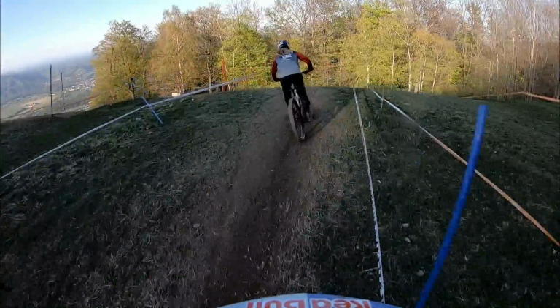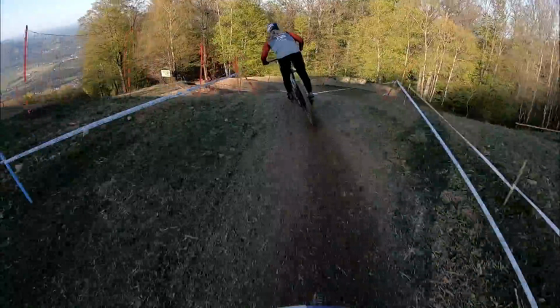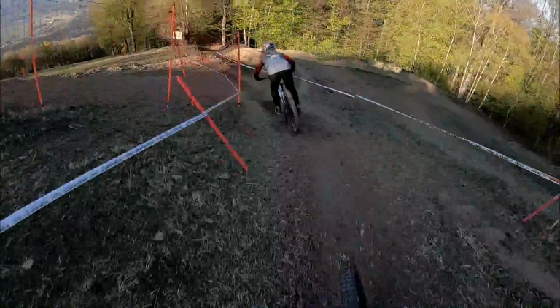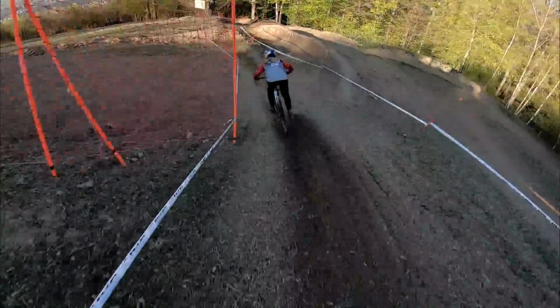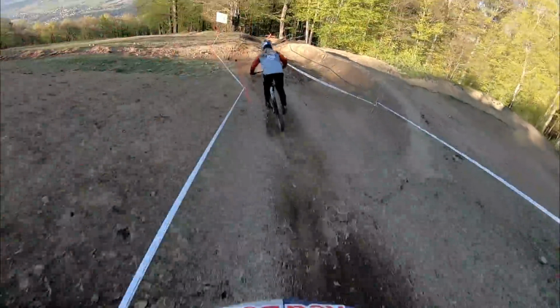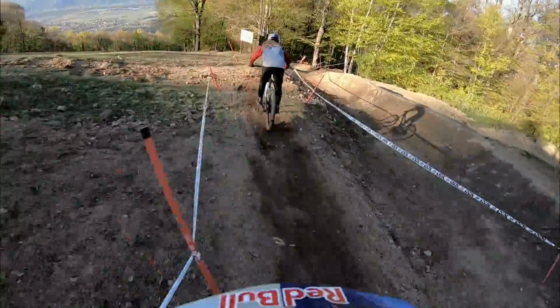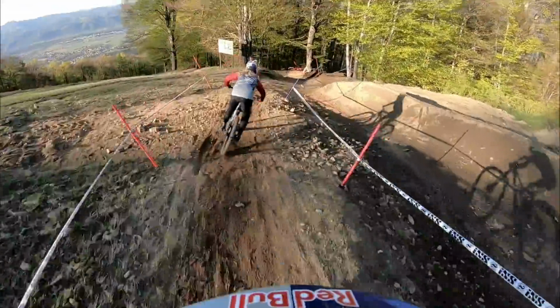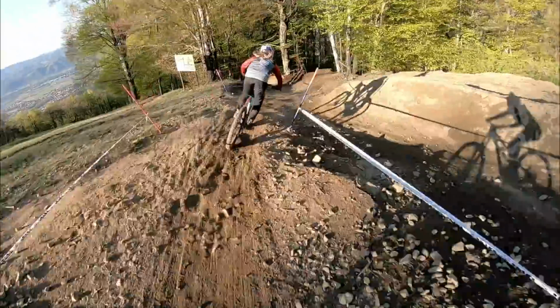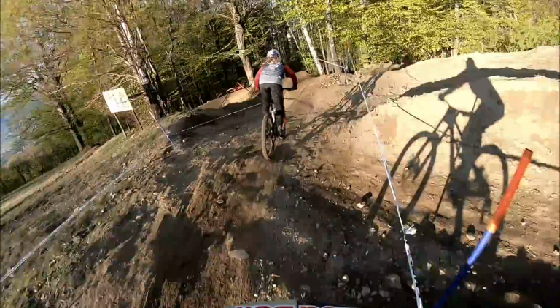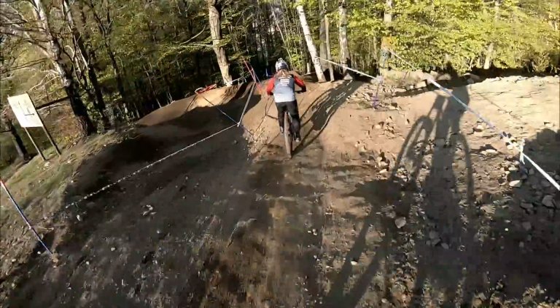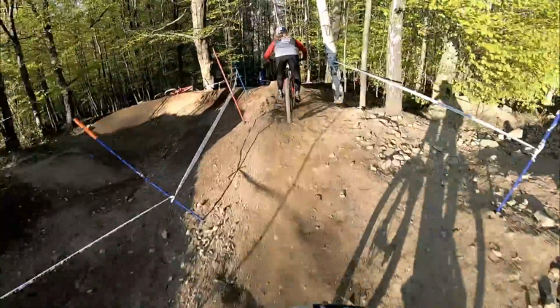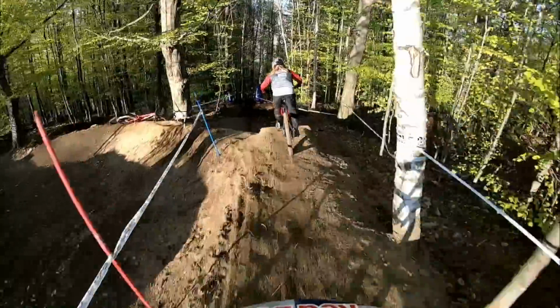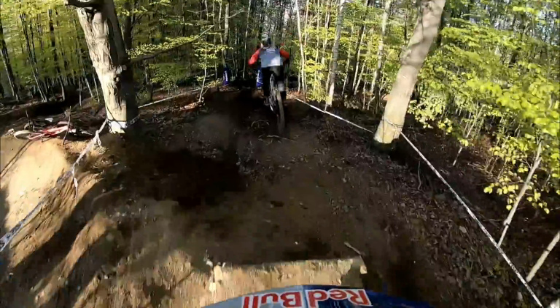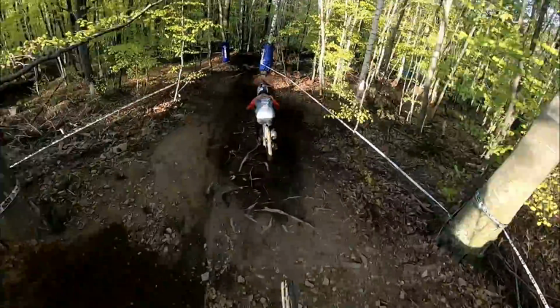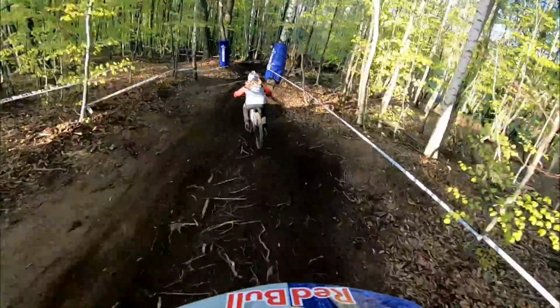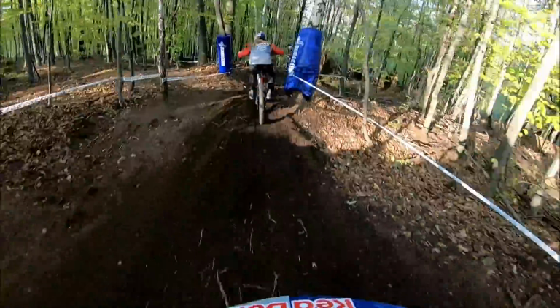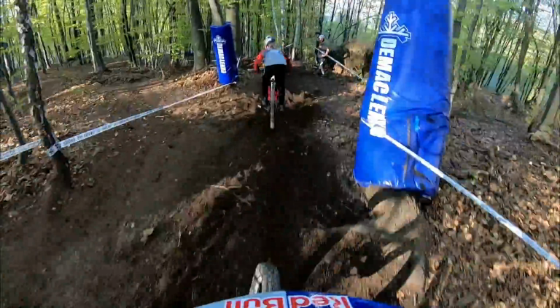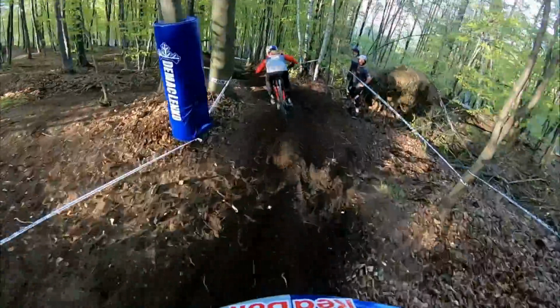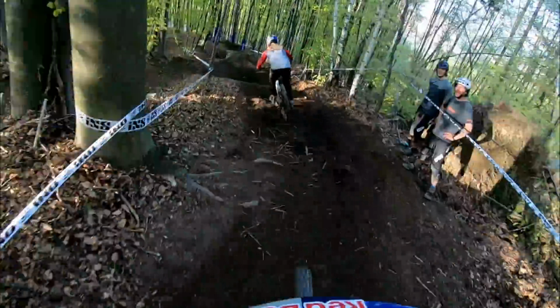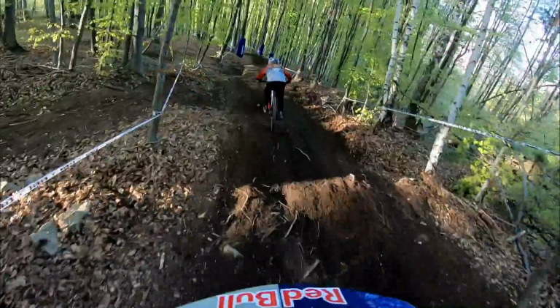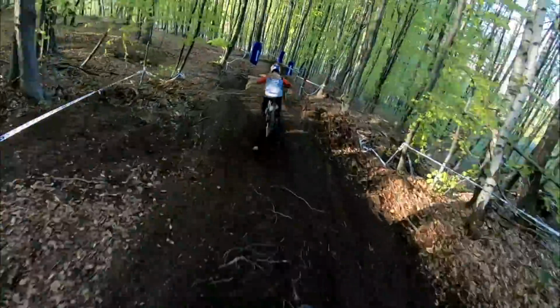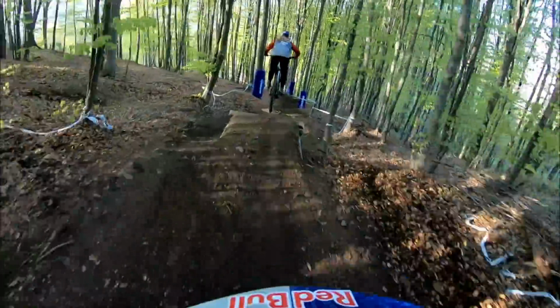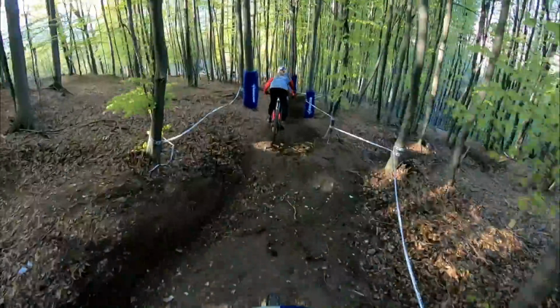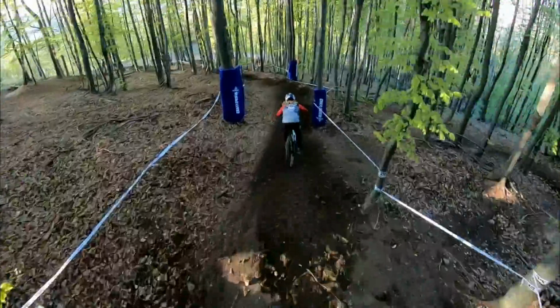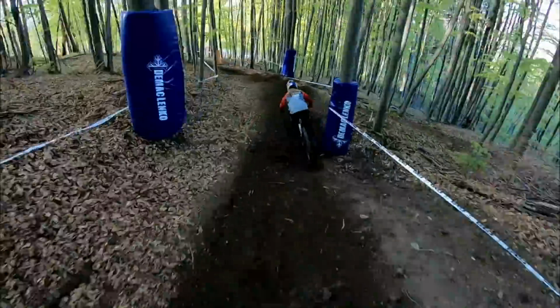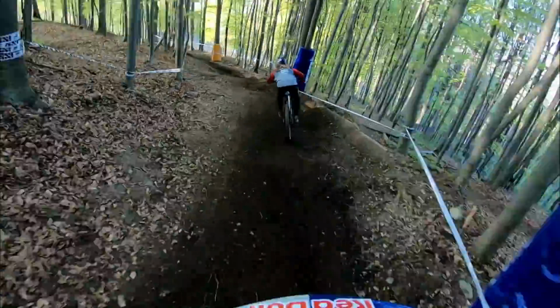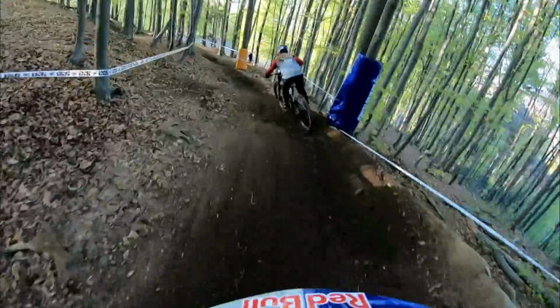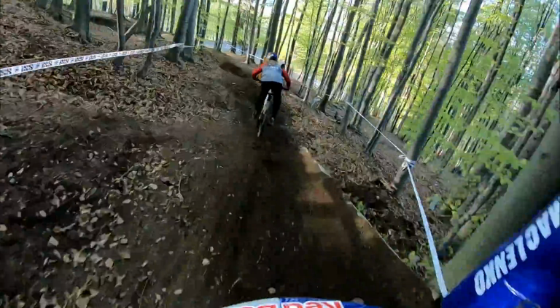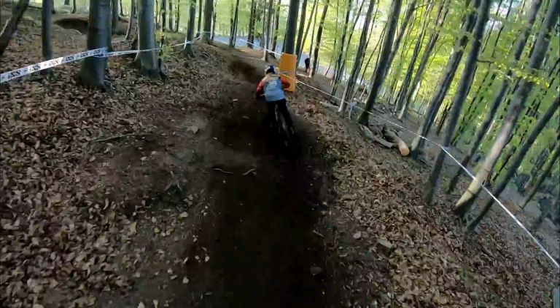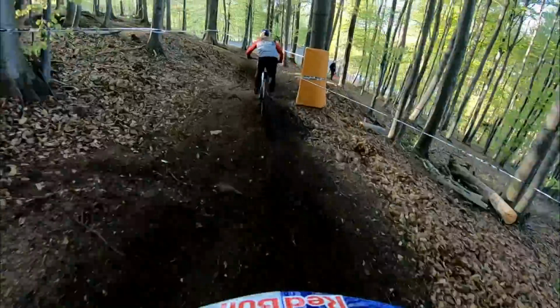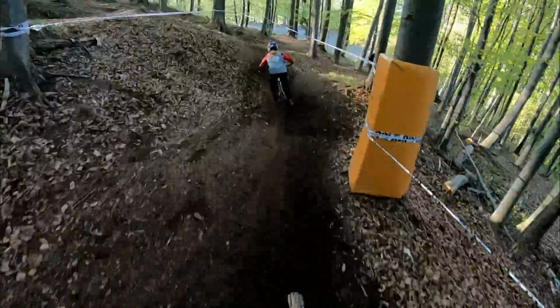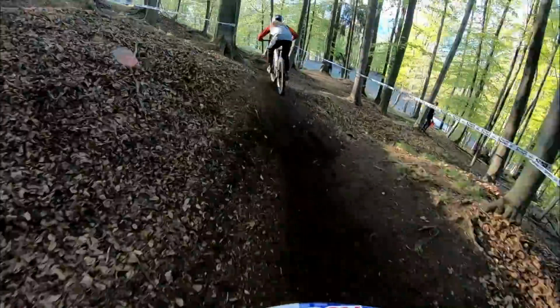It's hard keeping up with the junior world champ. A little drop here, pretty gnarly route on the landing. Another little drop — so sketchy, it's very gnarly here.